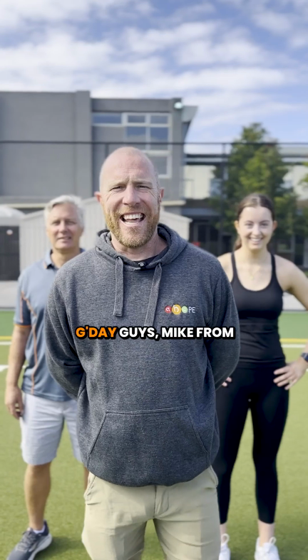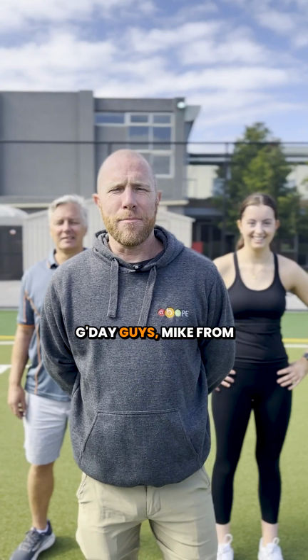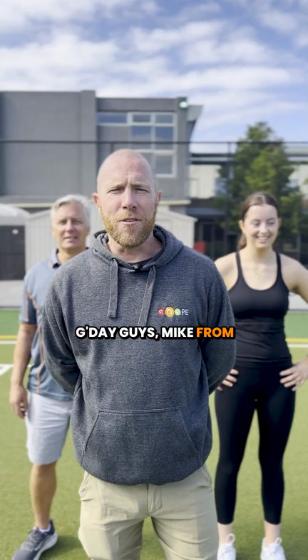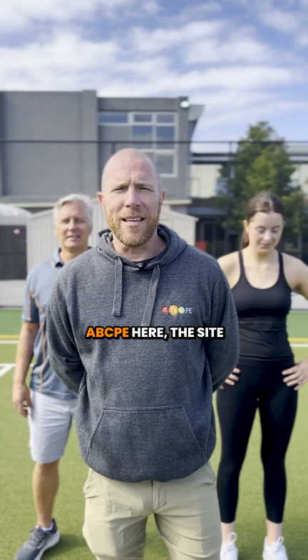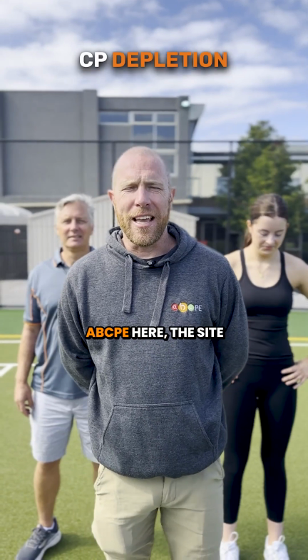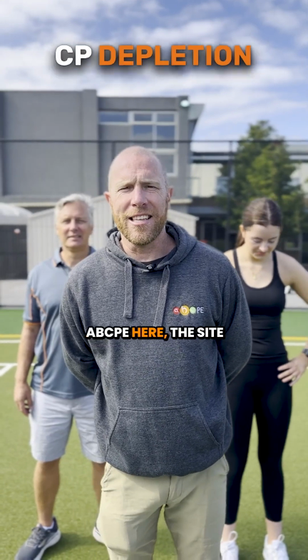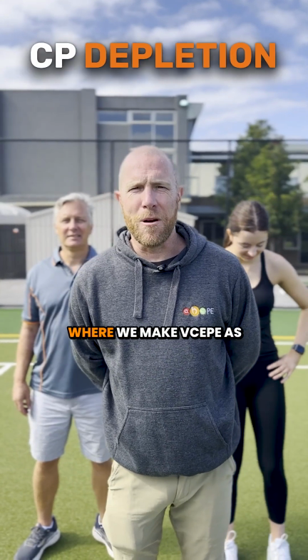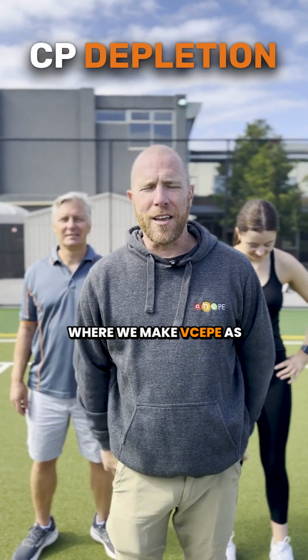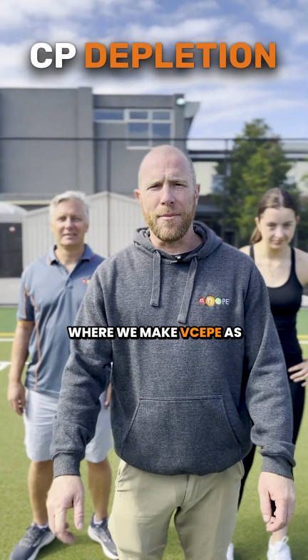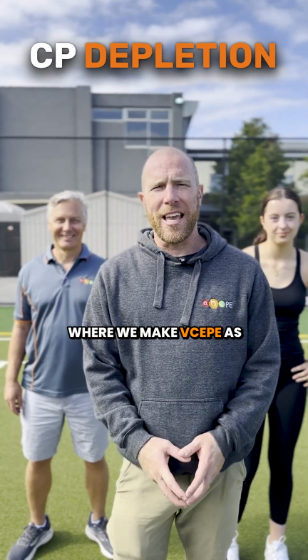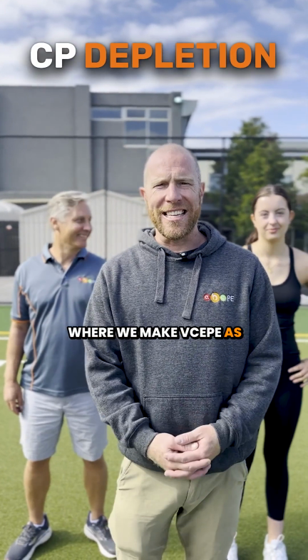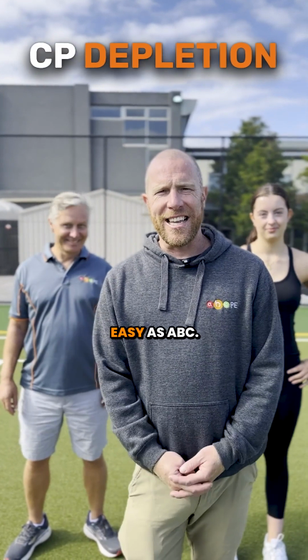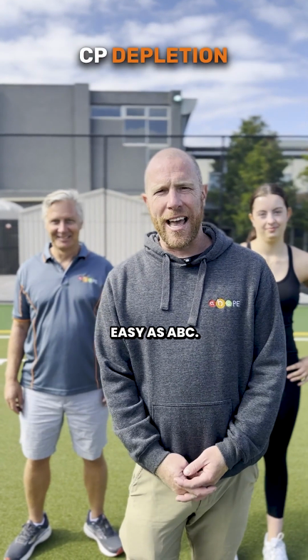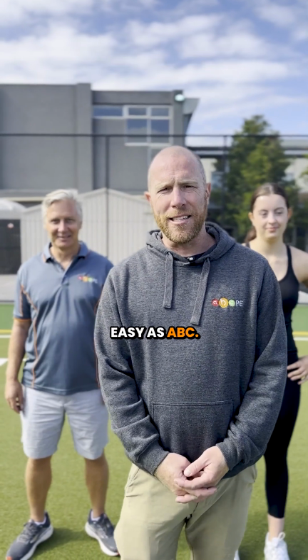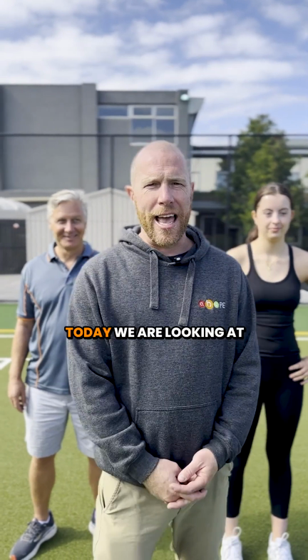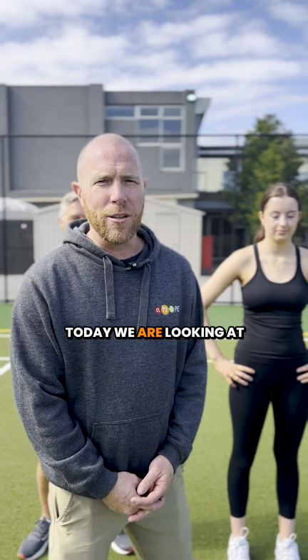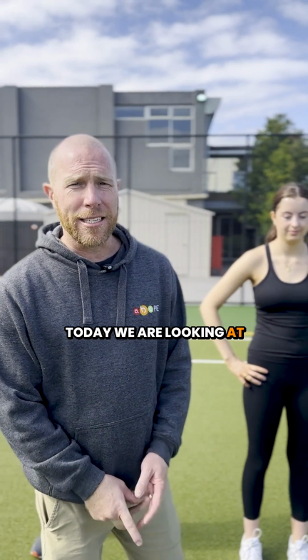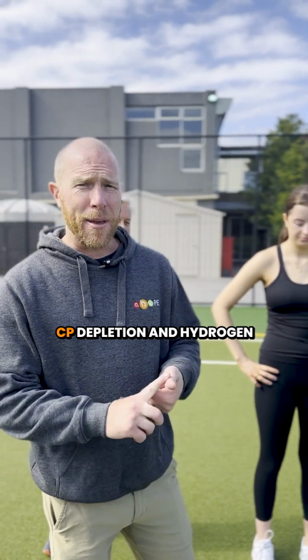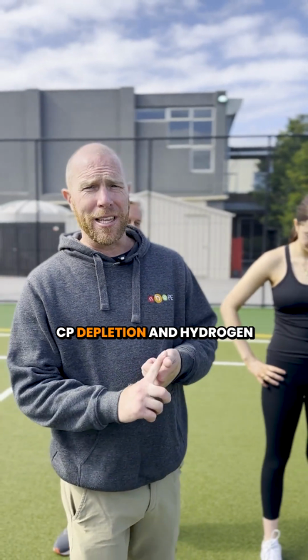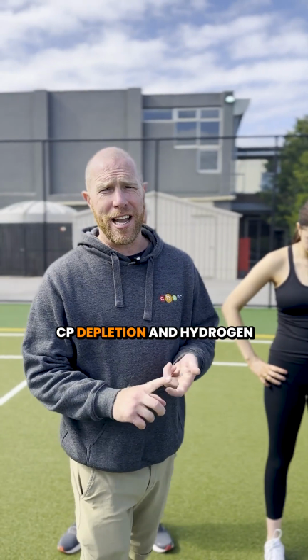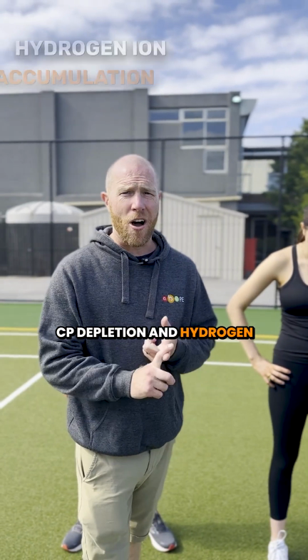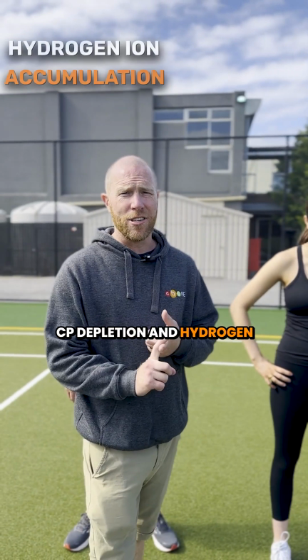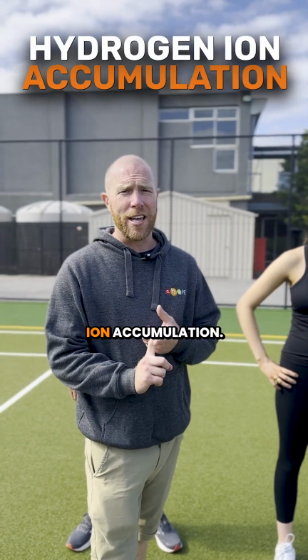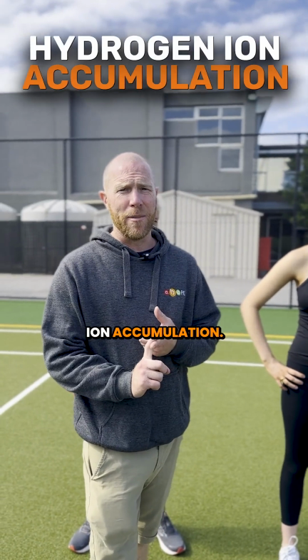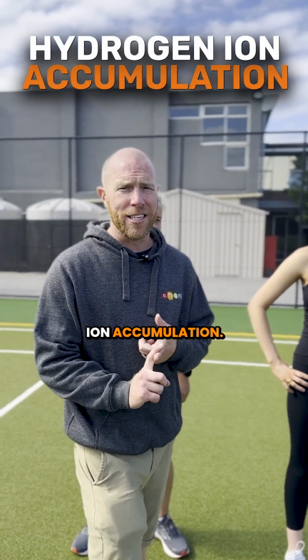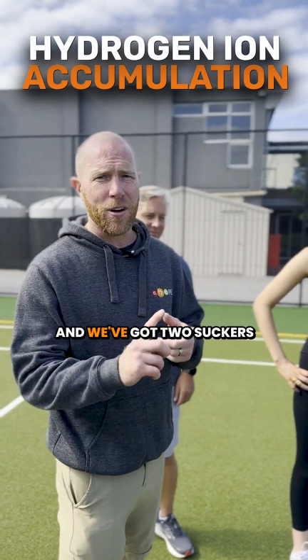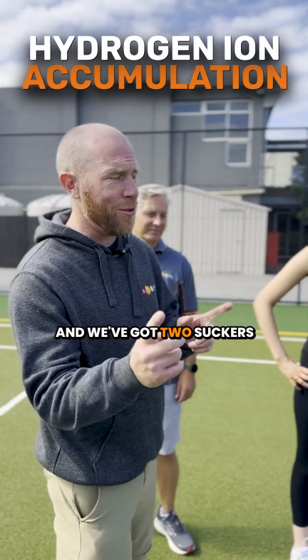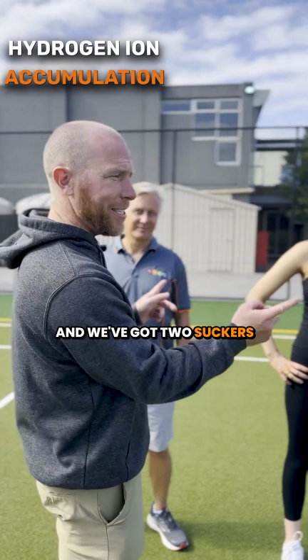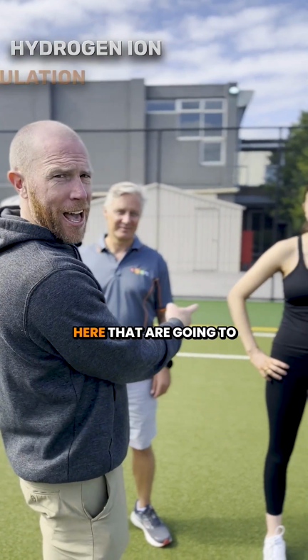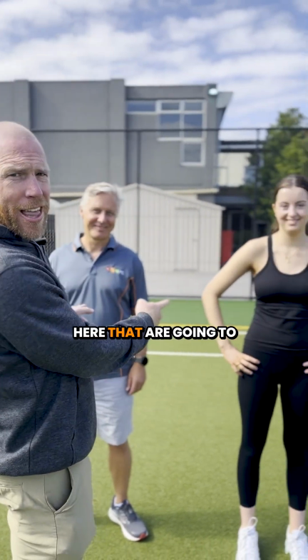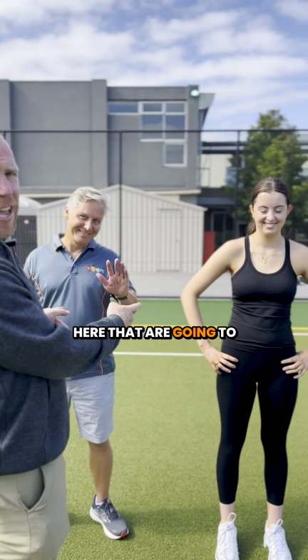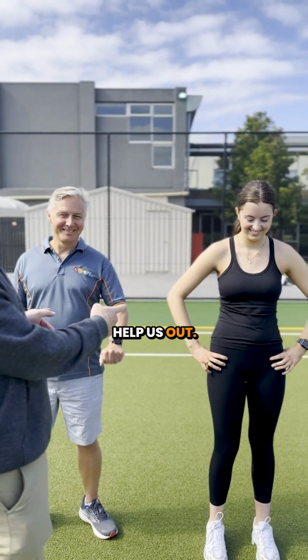G'day guys, Mike from ABCPE here — the site where we make BCPE as easy as ABC. Today we are looking at CP depletion and hydrogen ion accumulation, and we've got two suckers here that are going to help us out.